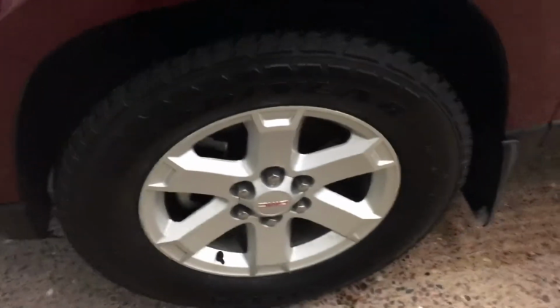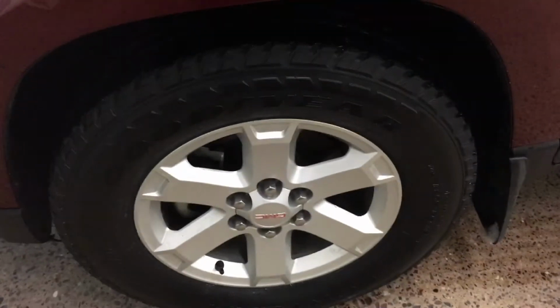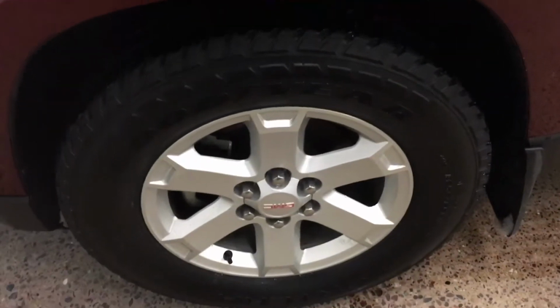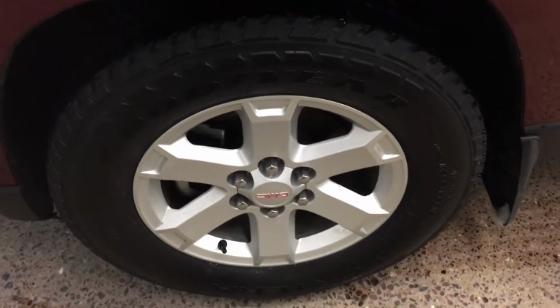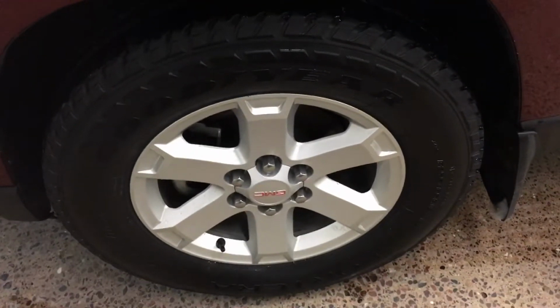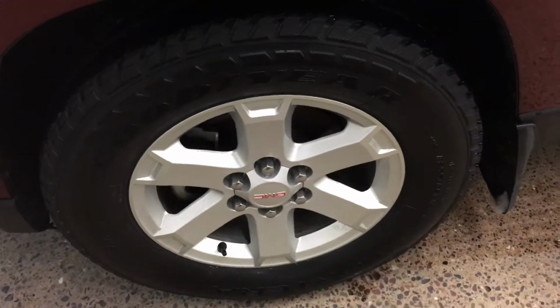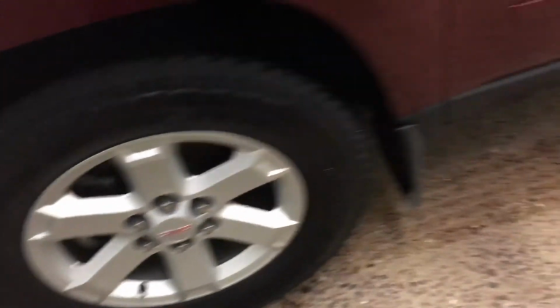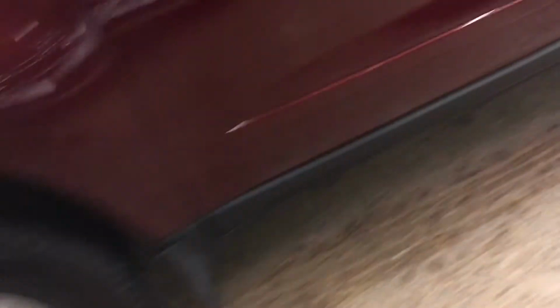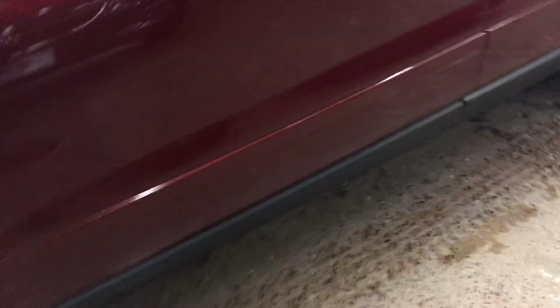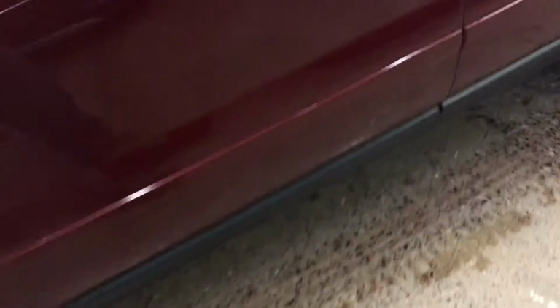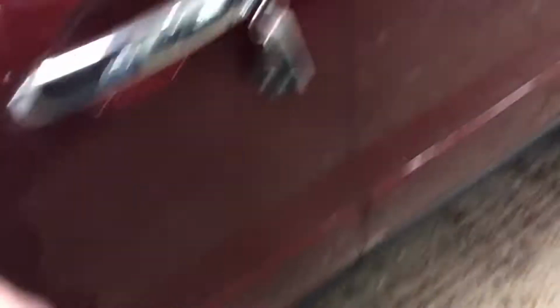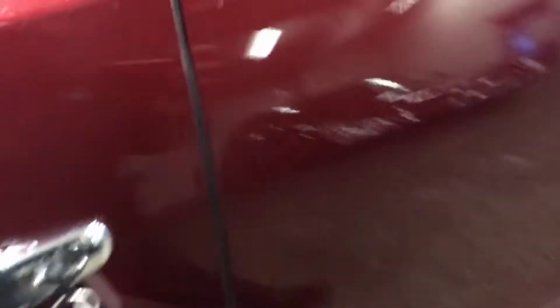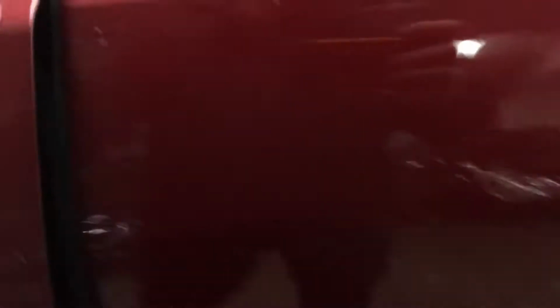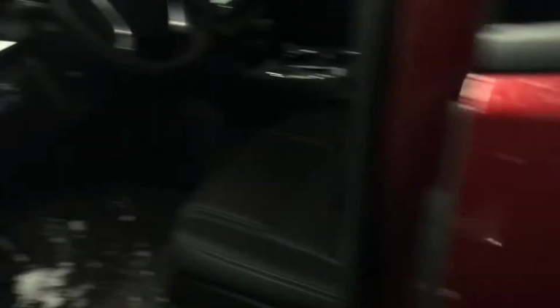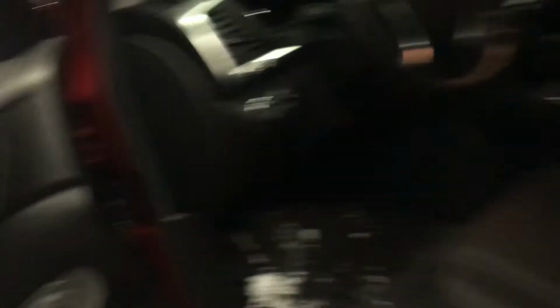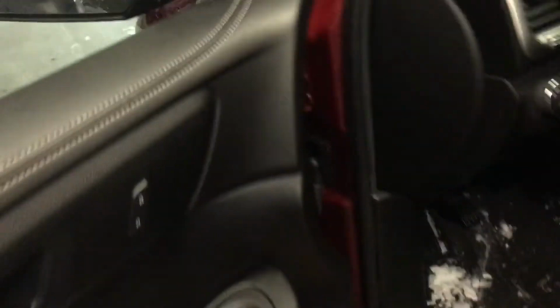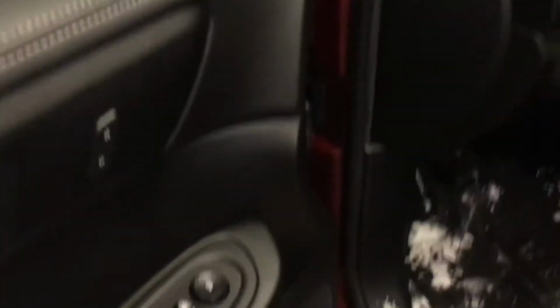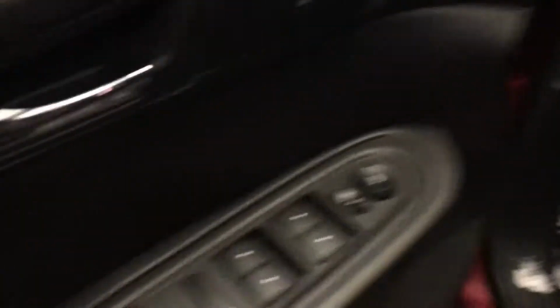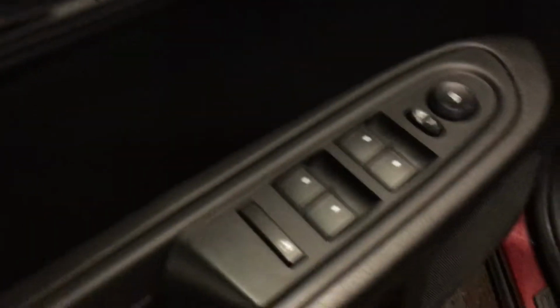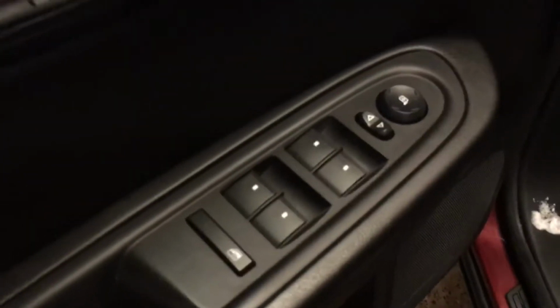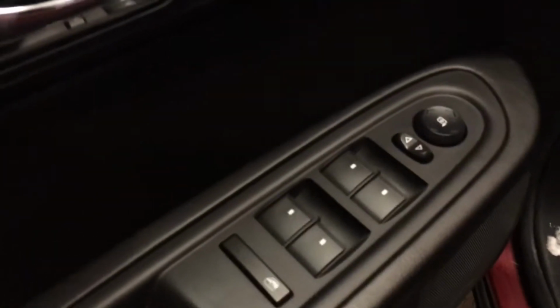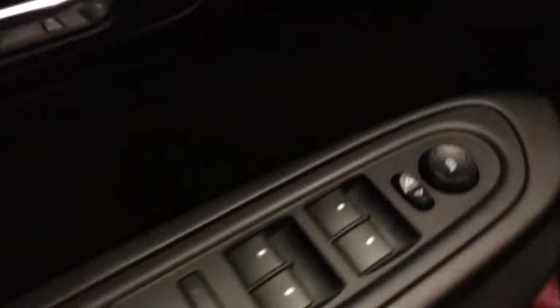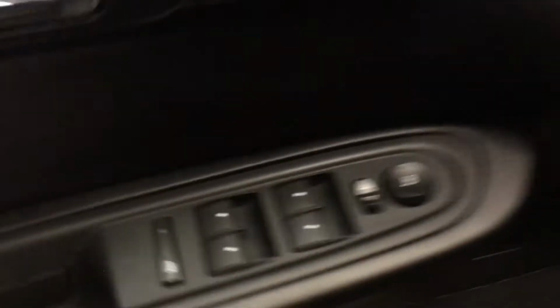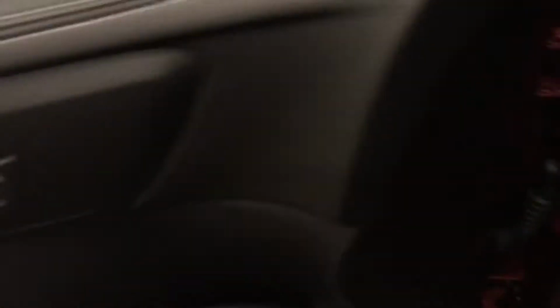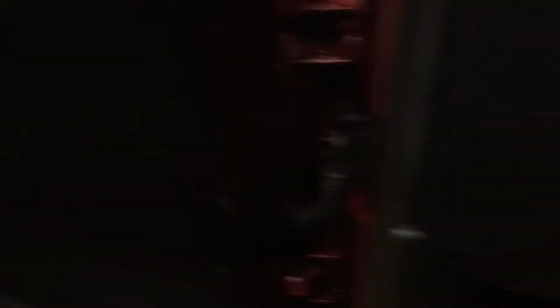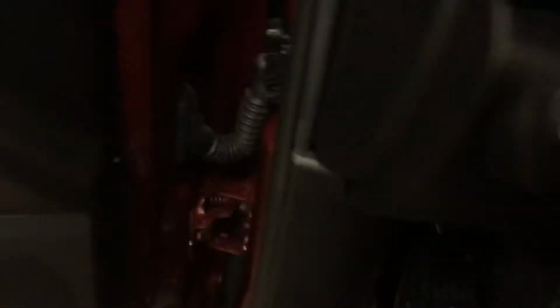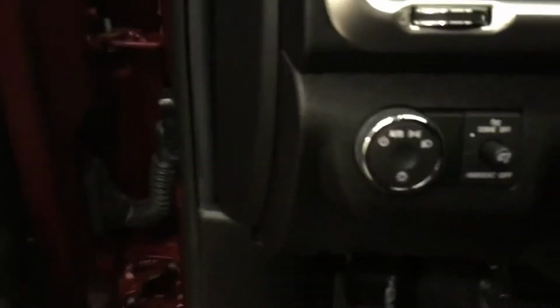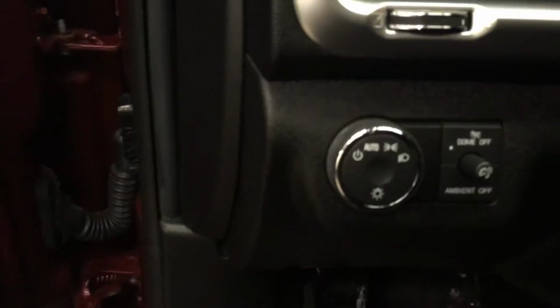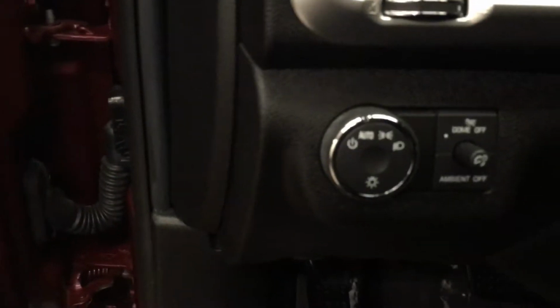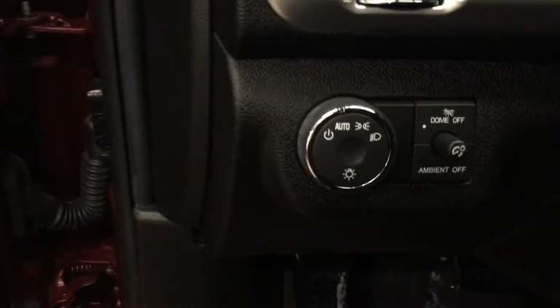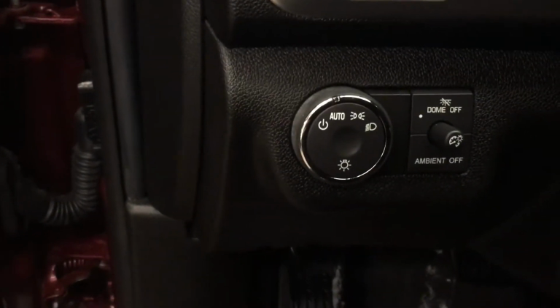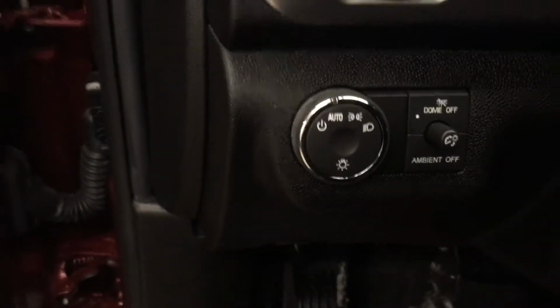Tires are awesome. Power windows, power locks. There's your auto headlights and dome lights.